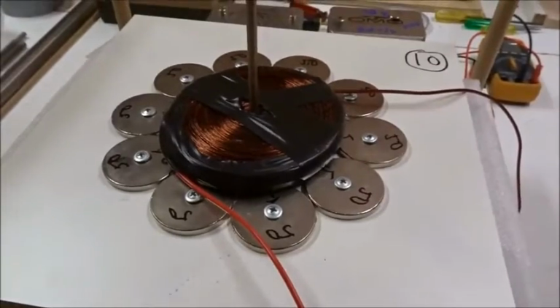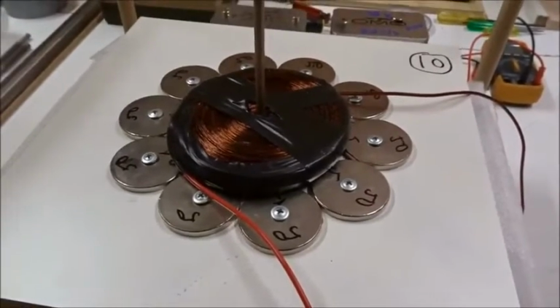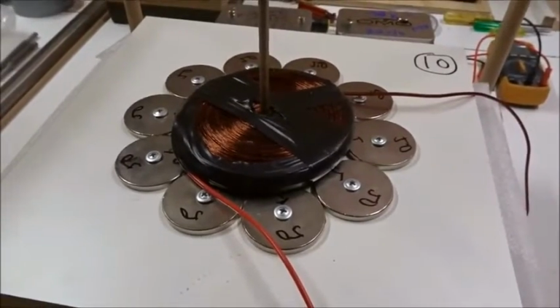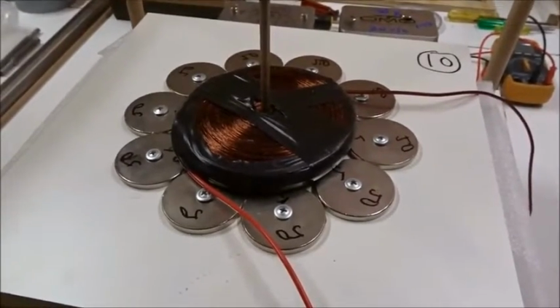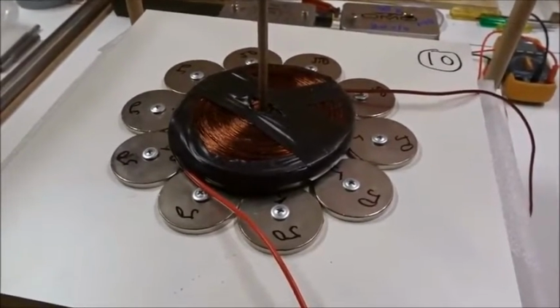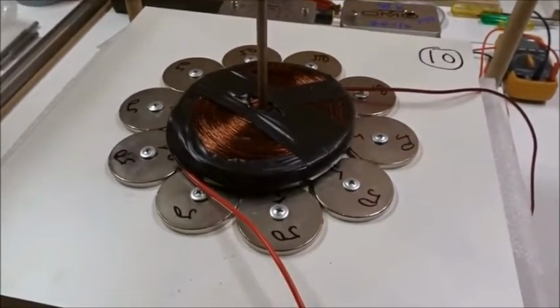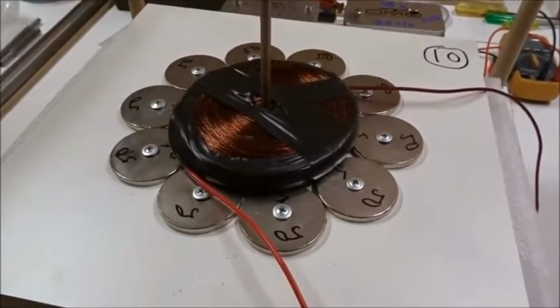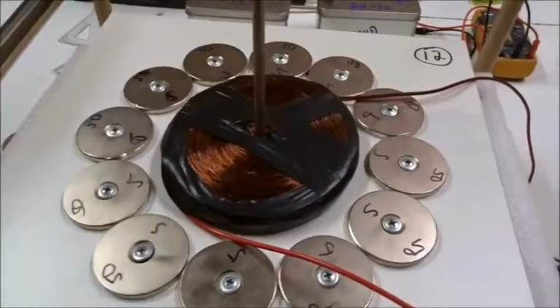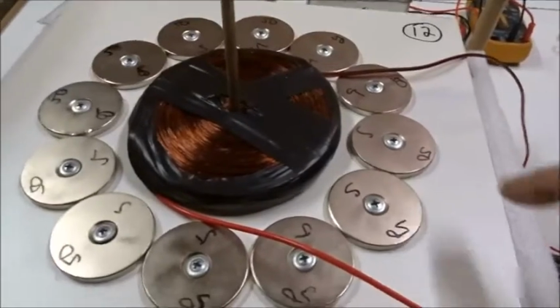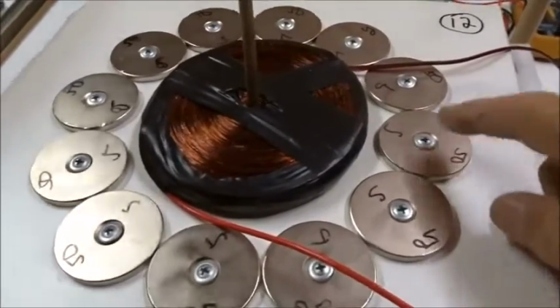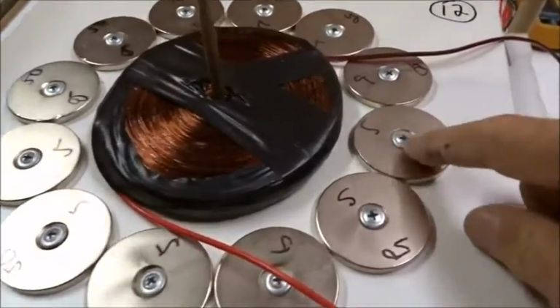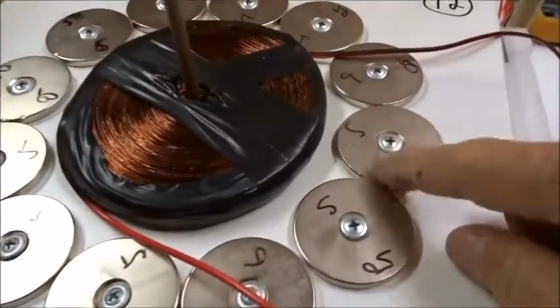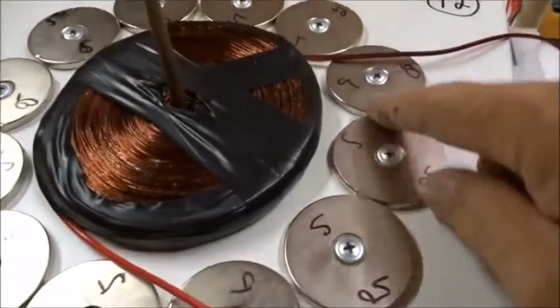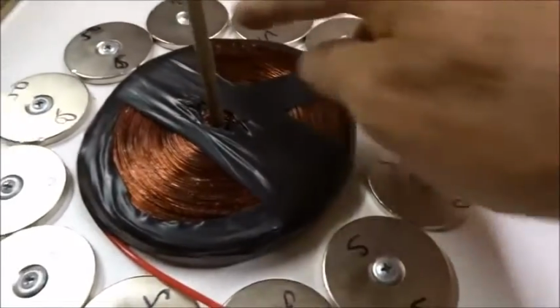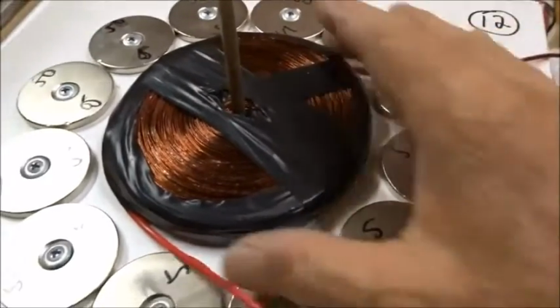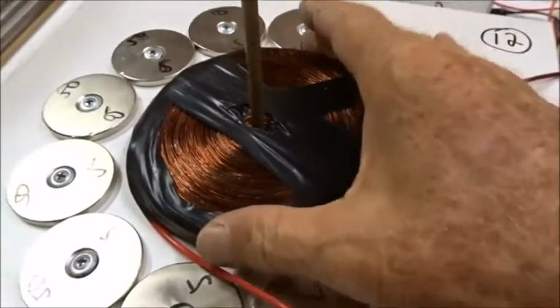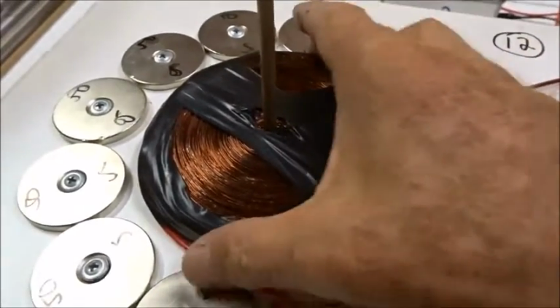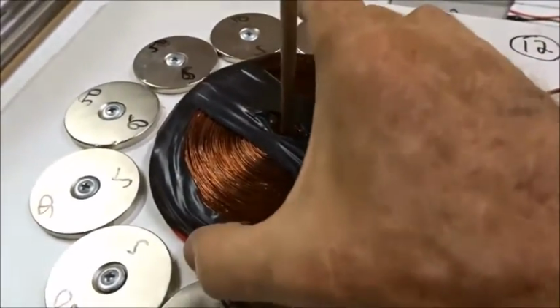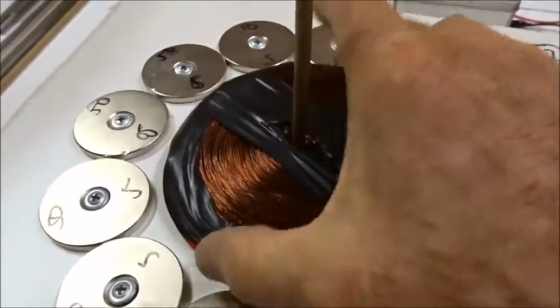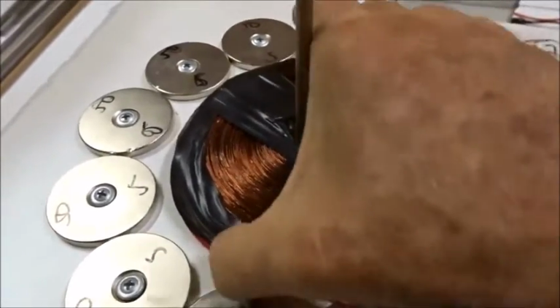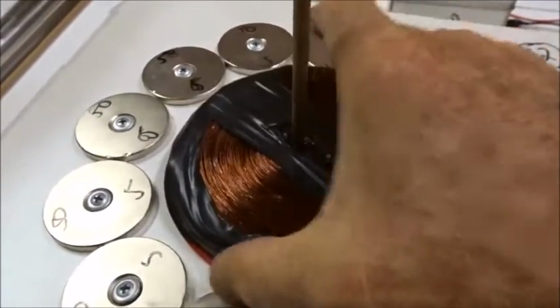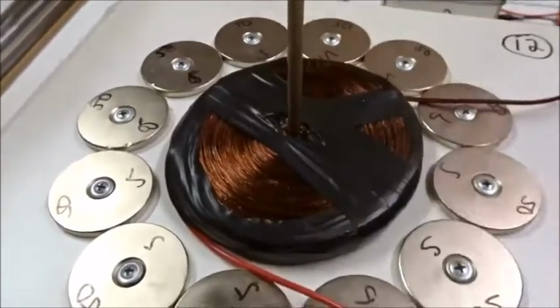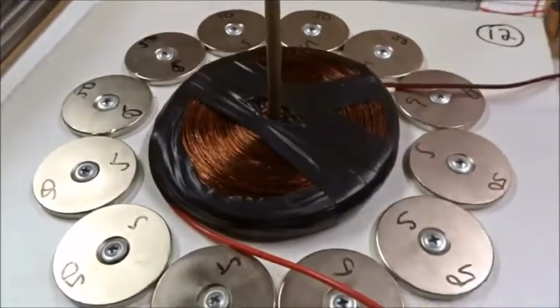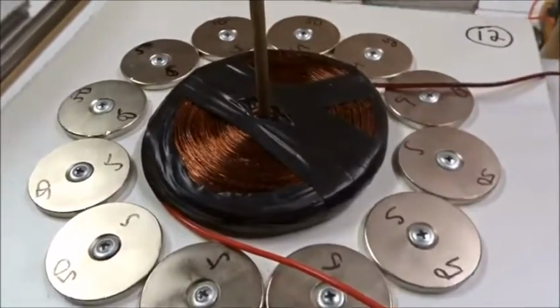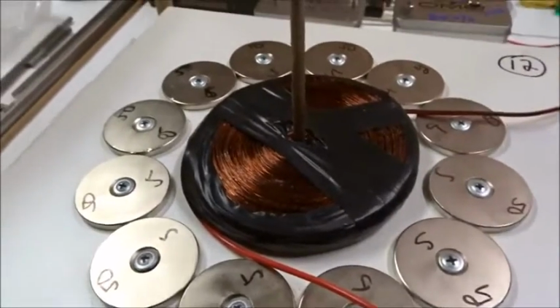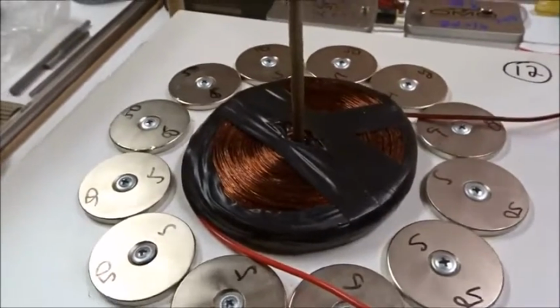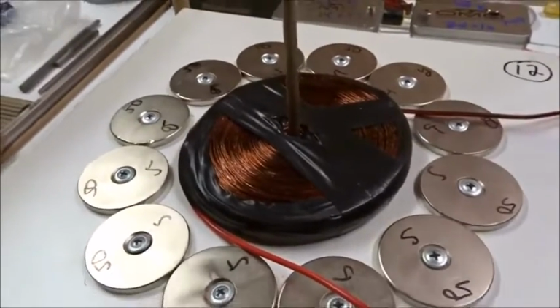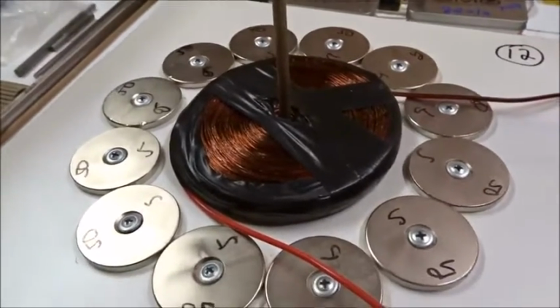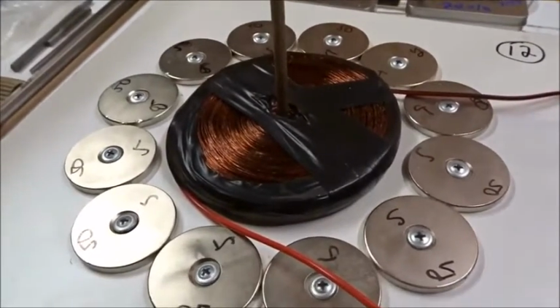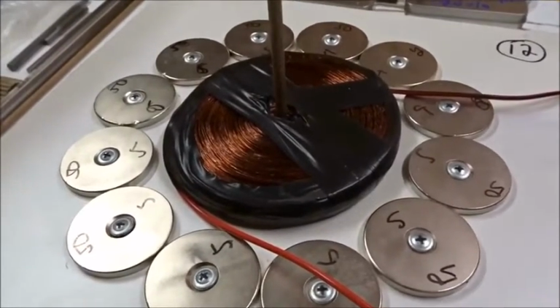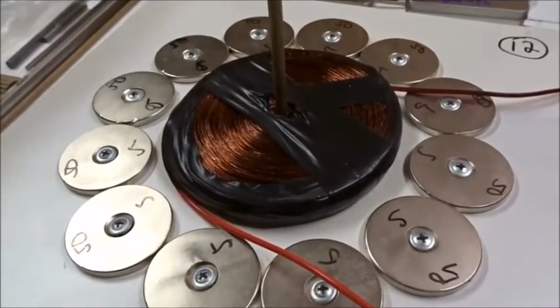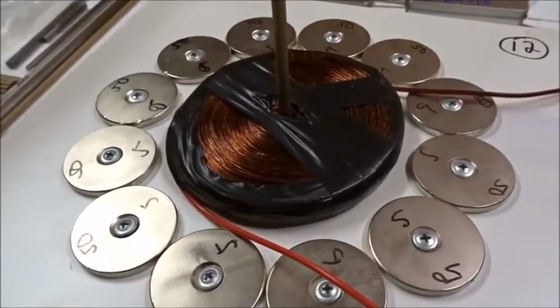Let's try rings of different size. With a somewhat larger ring of 12 50mm south magnets, the pancake coil of about a kilogram doesn't overlap them. Nothing happens — we get no reverse field levitation.